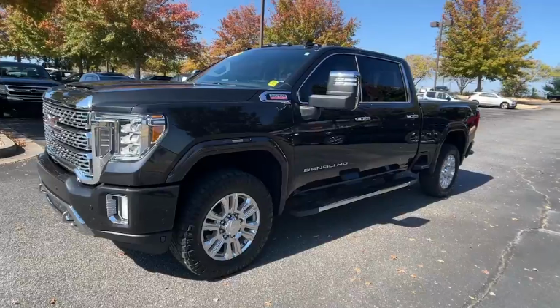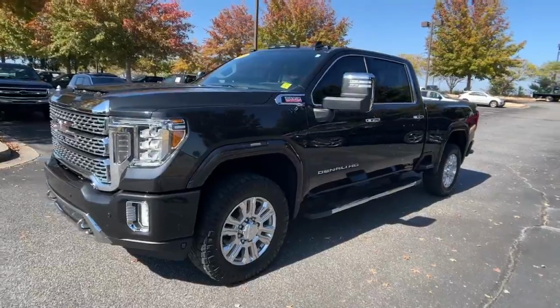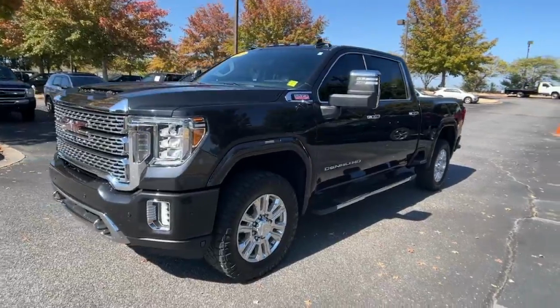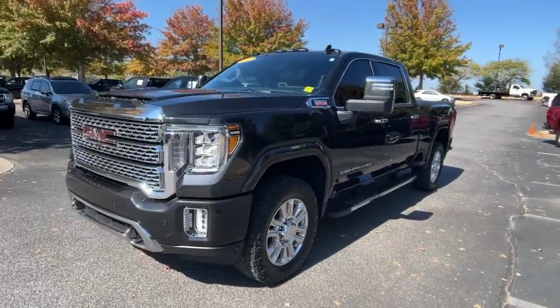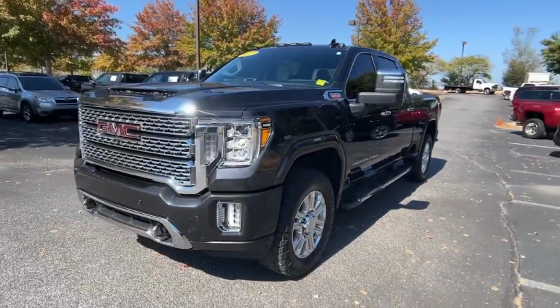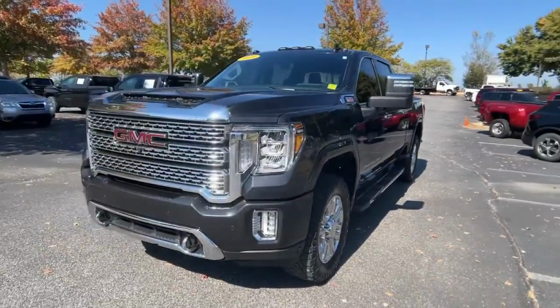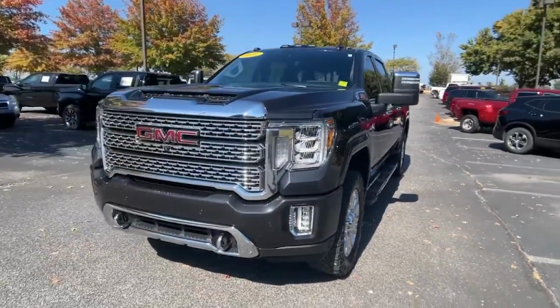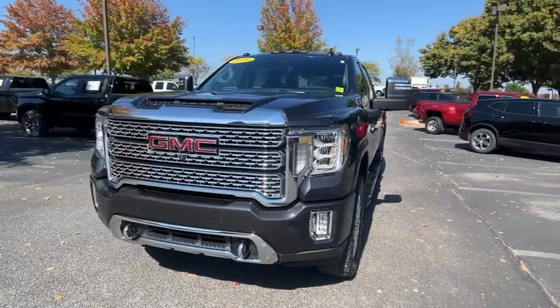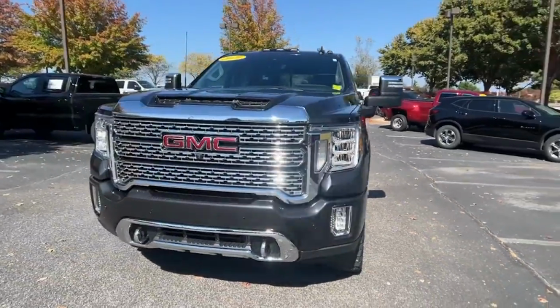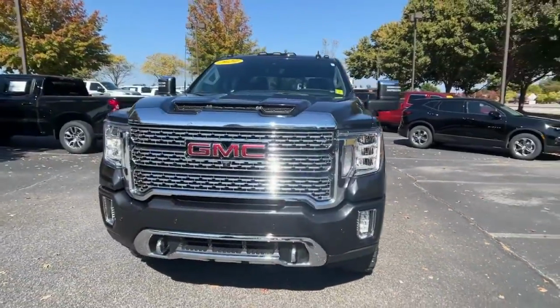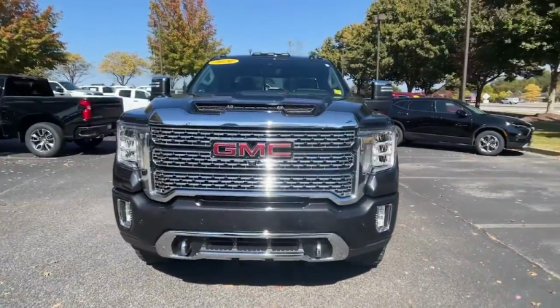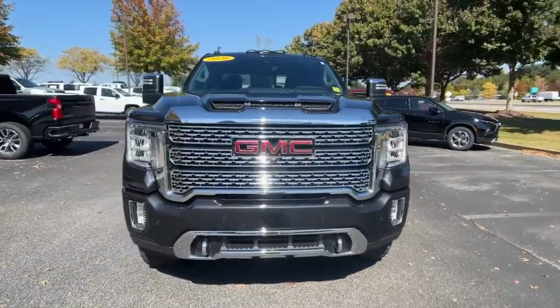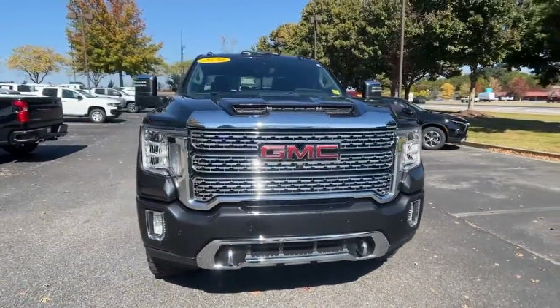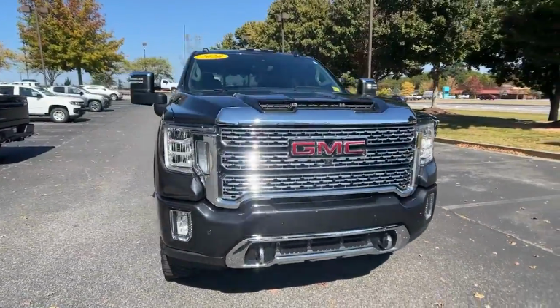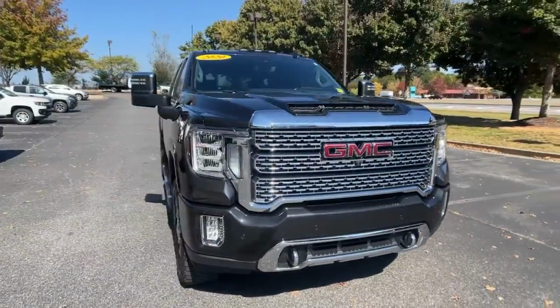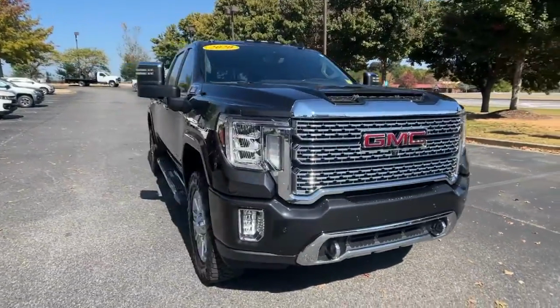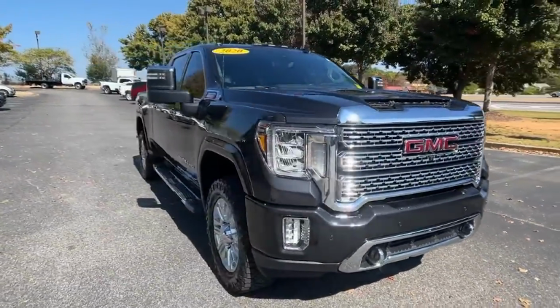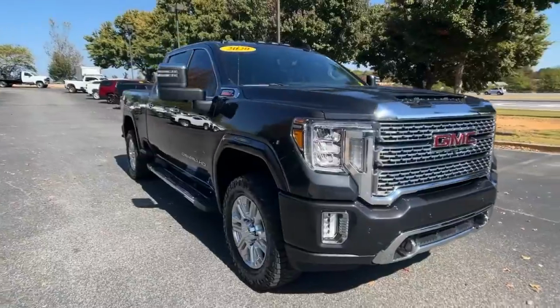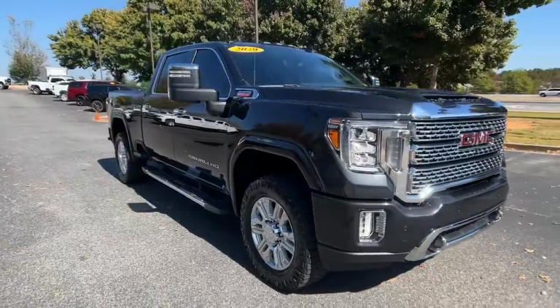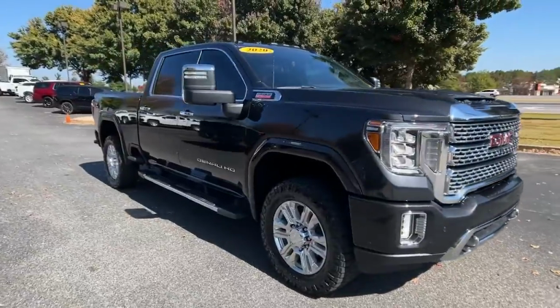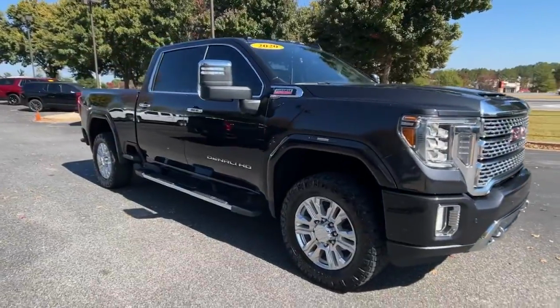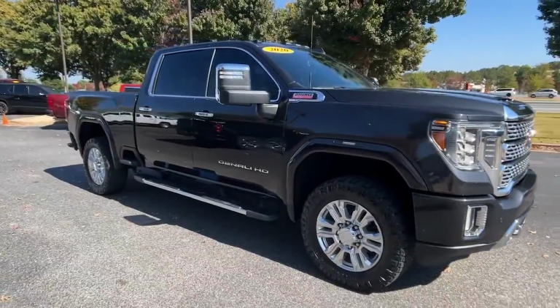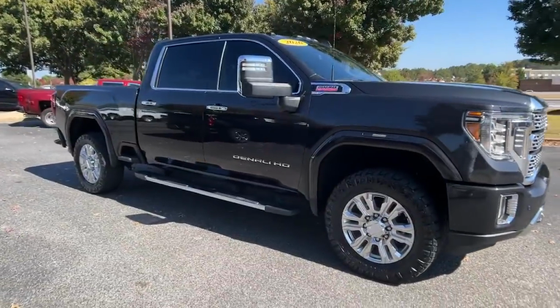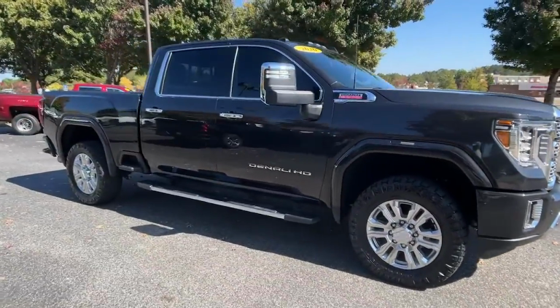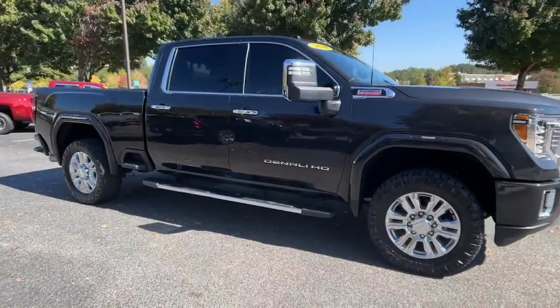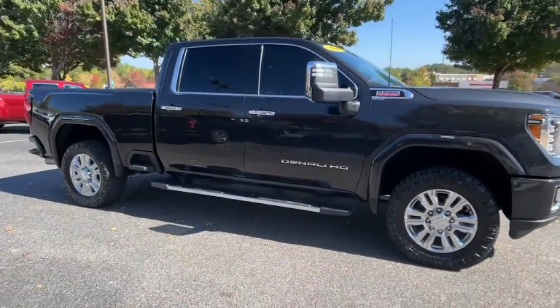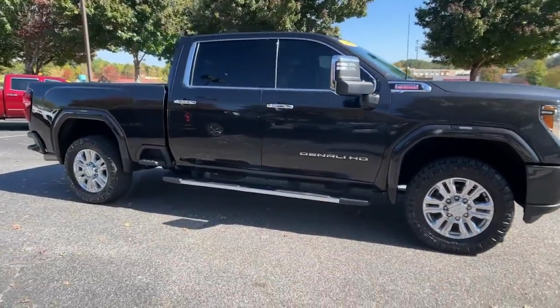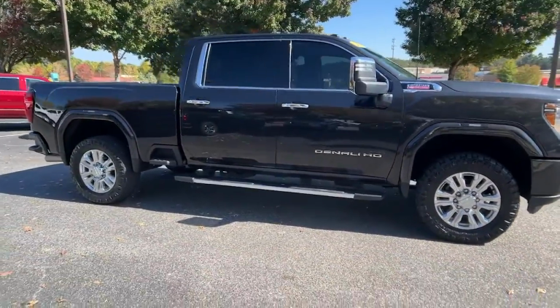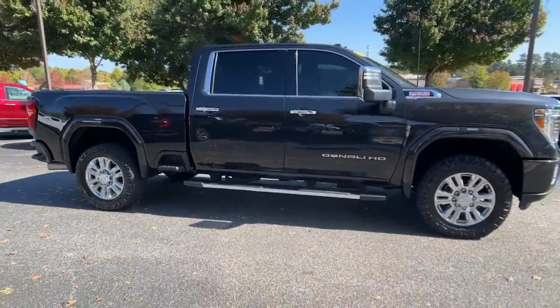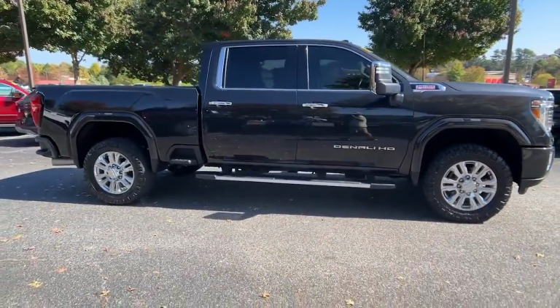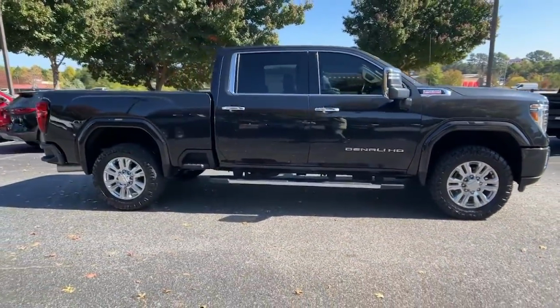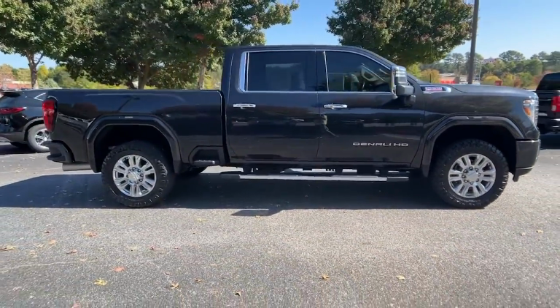Get into a car with value. 2020 GMC Sierra, with less than 30,000 miles on the odometer — this vehicle provides excellent value.